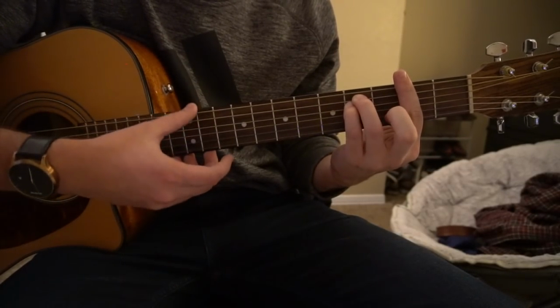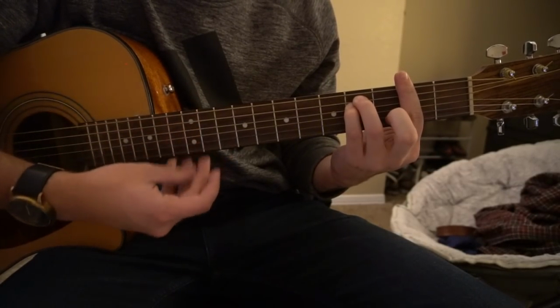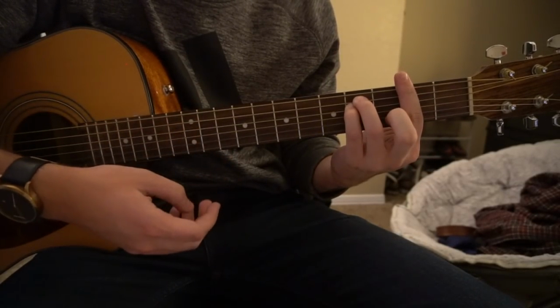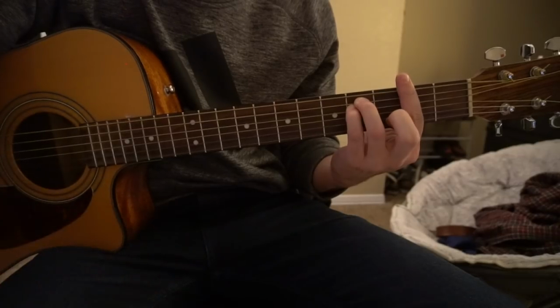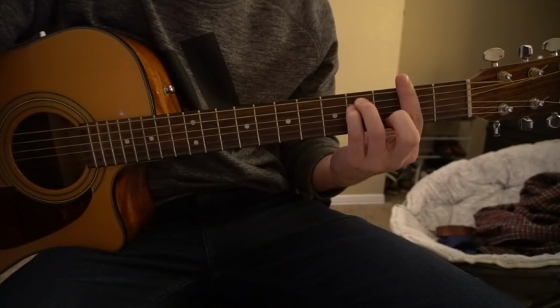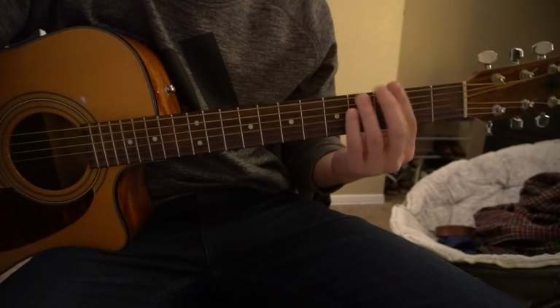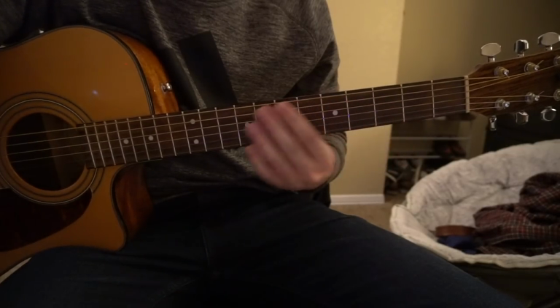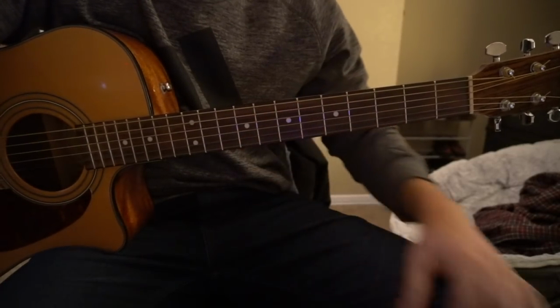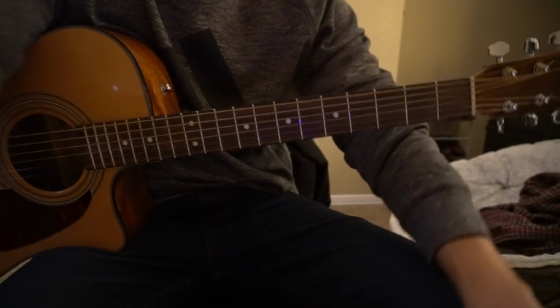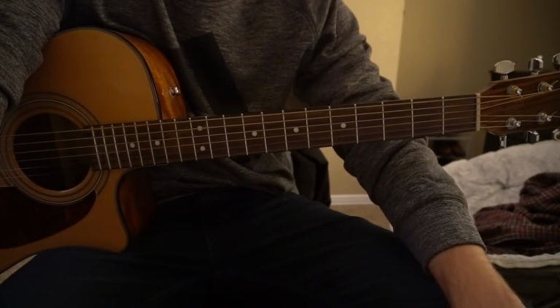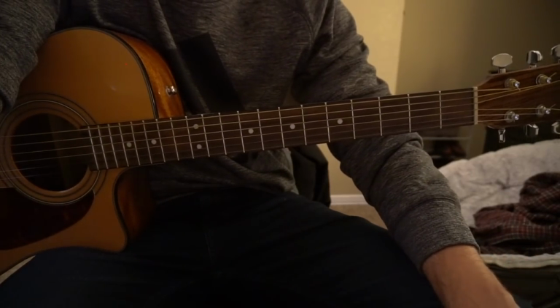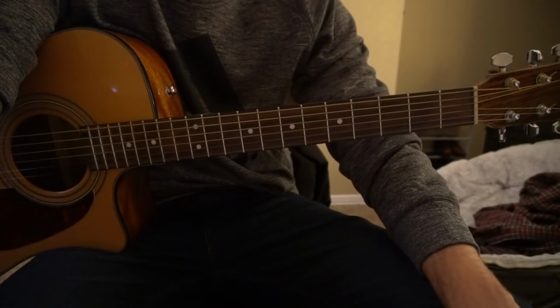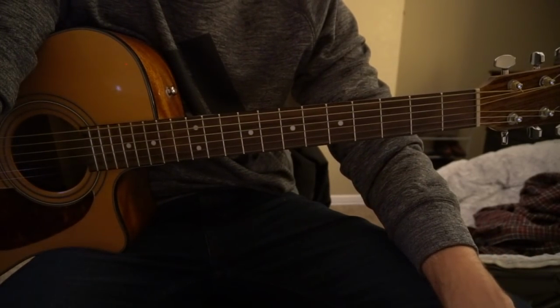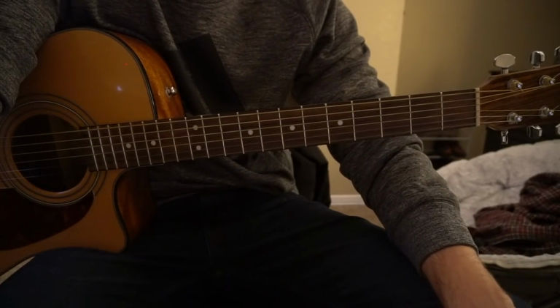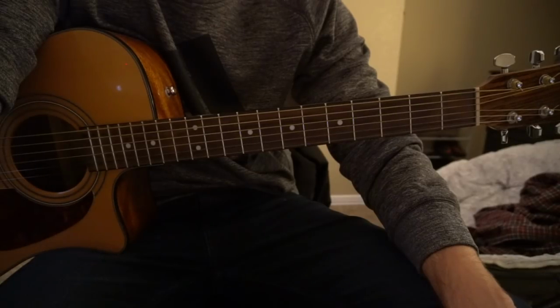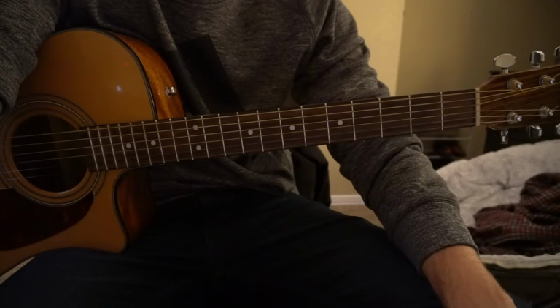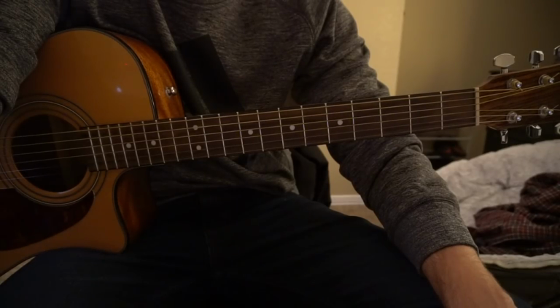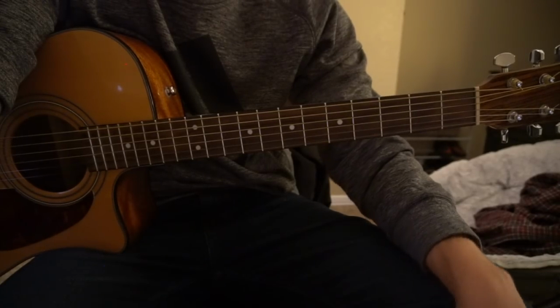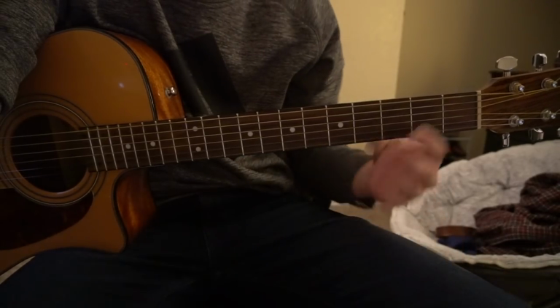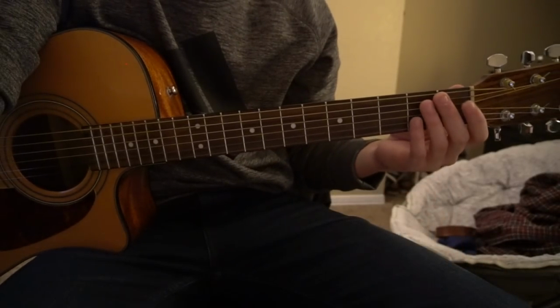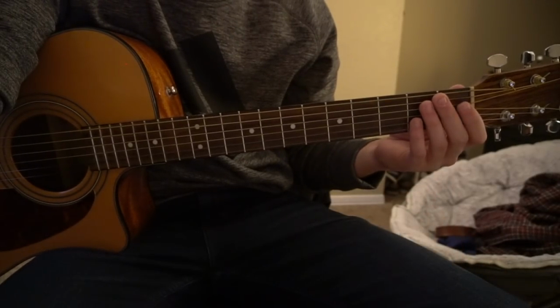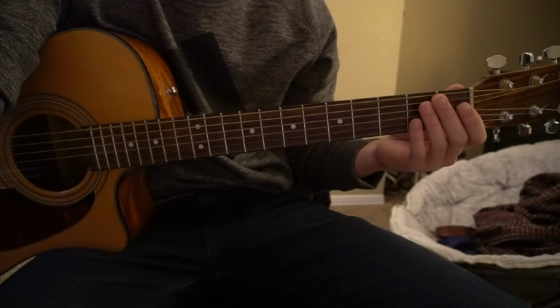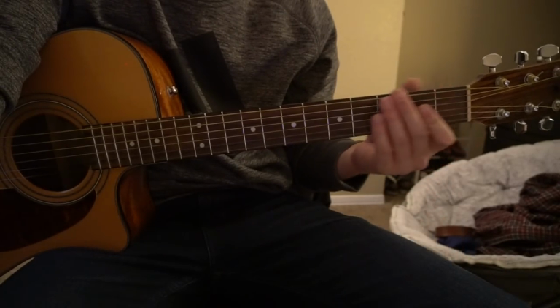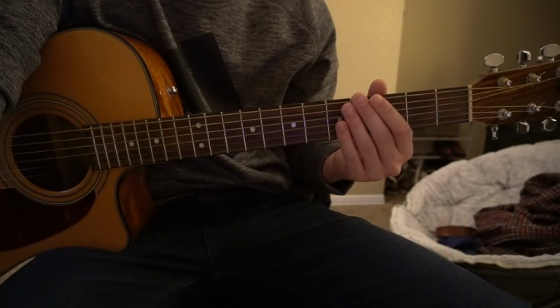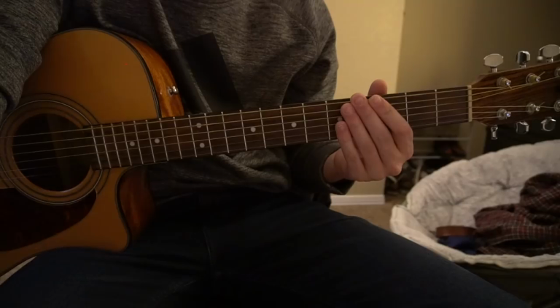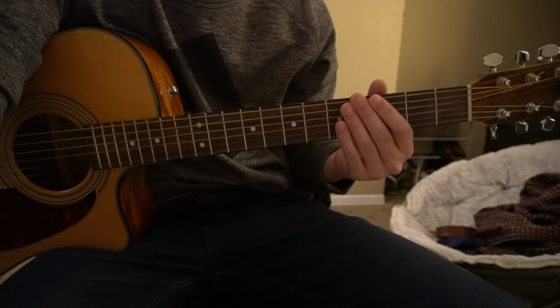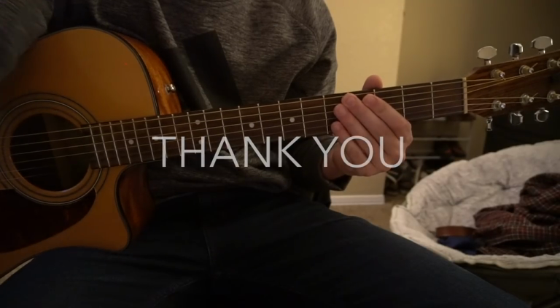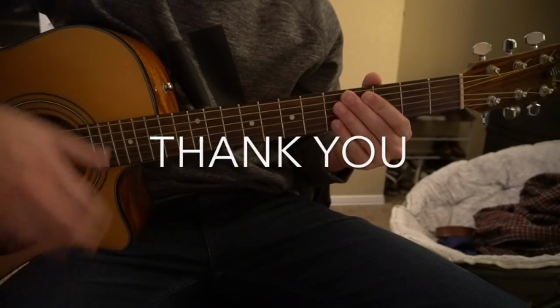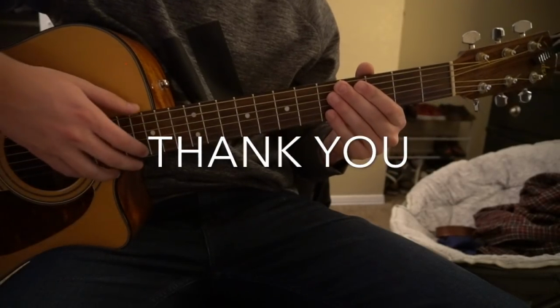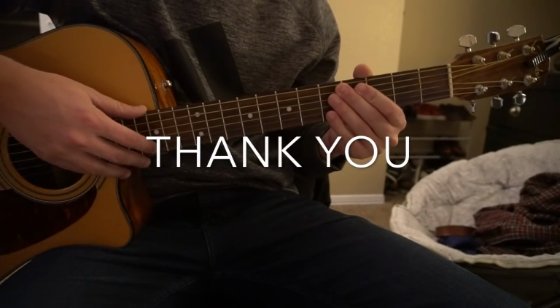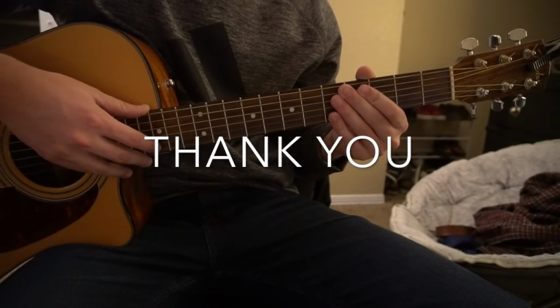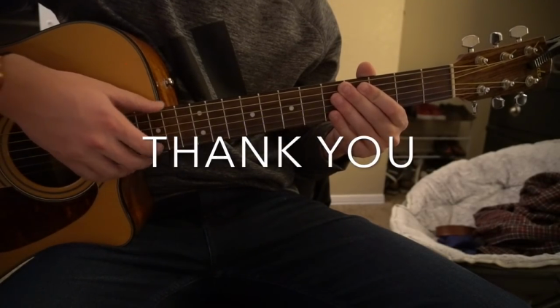Then it goes to the chorus, and that's the end of the song. So I taught you the two variations of the verse, the bridge, and how to play the chorus. That's going to be it for this tutorial — if you have questions, comment below. If you'd like to see more tutorials, please subscribe to my channel. Thanks for watching.